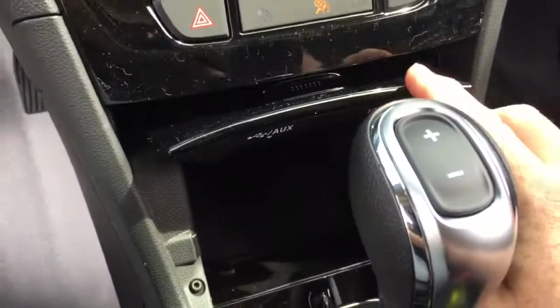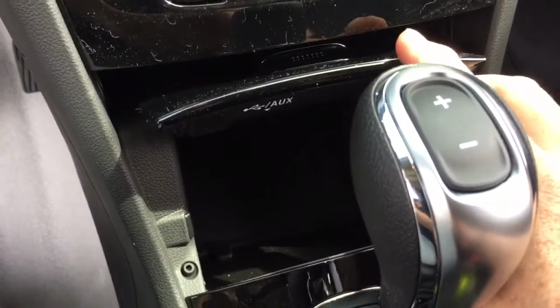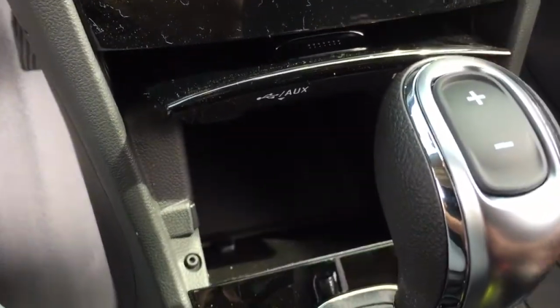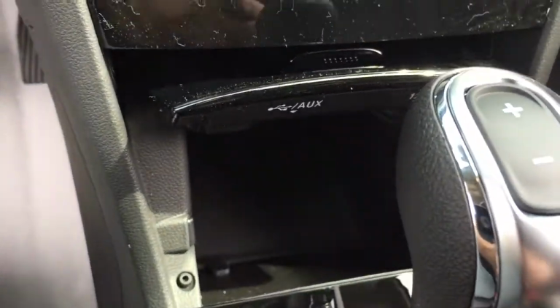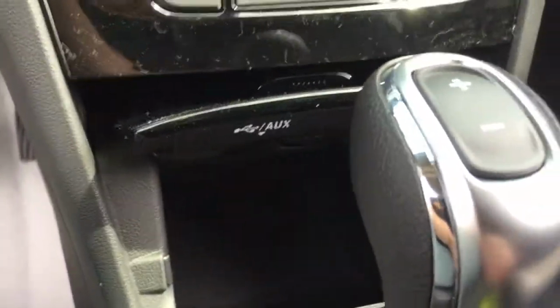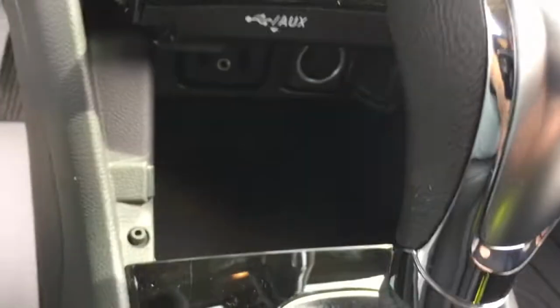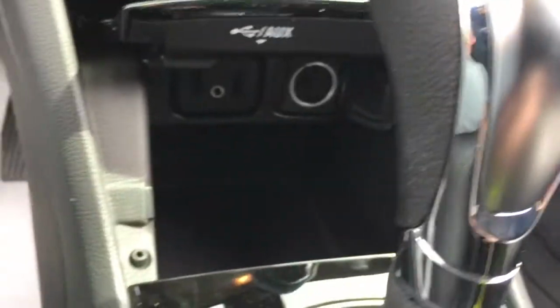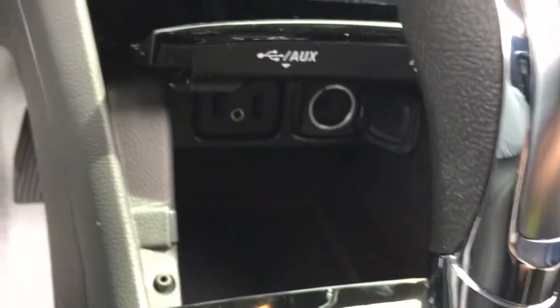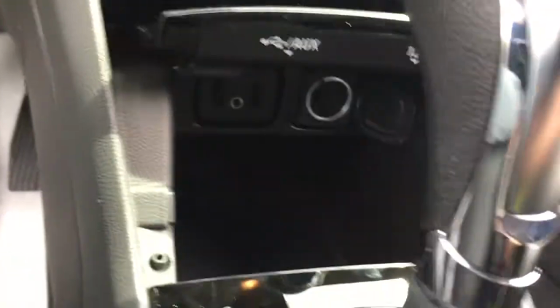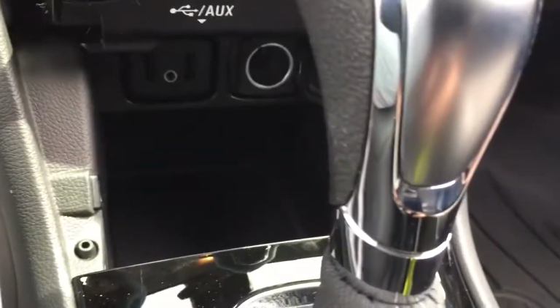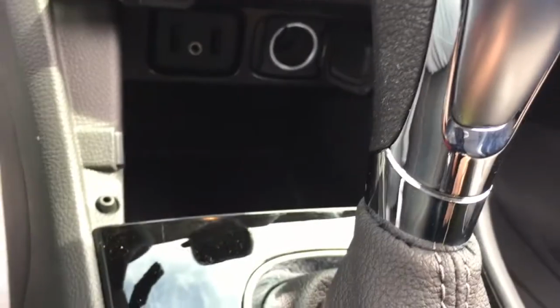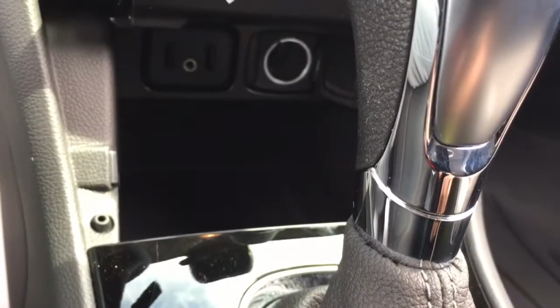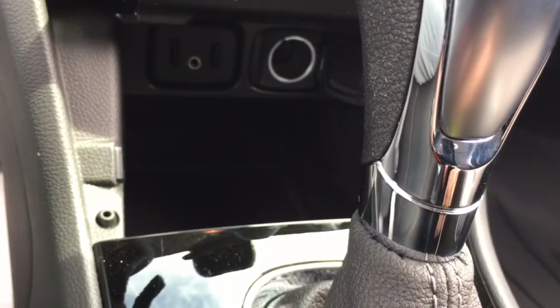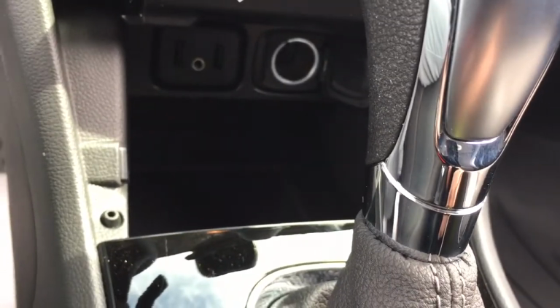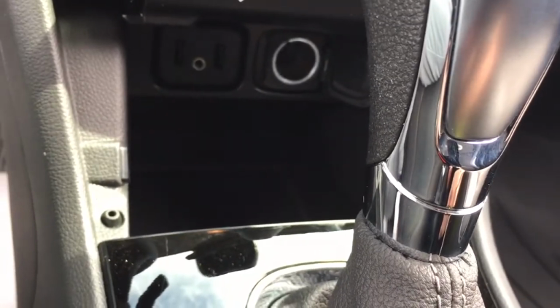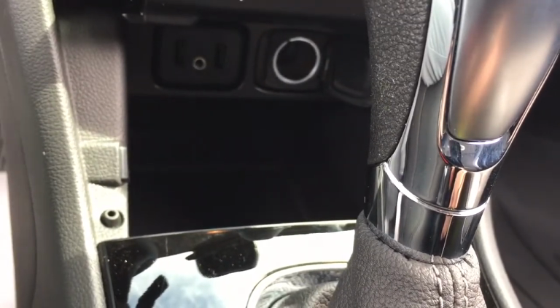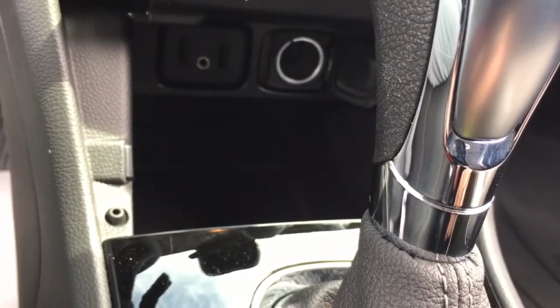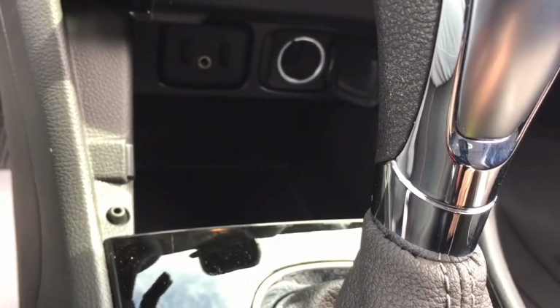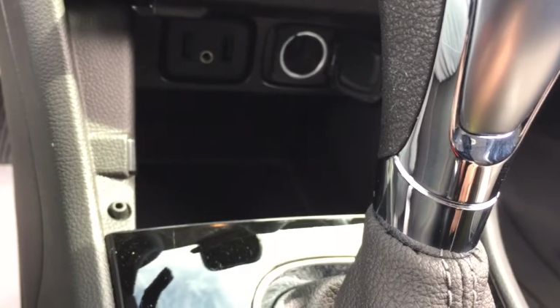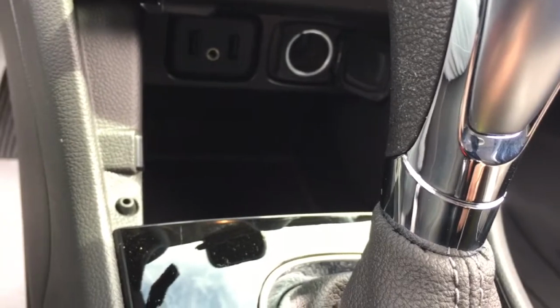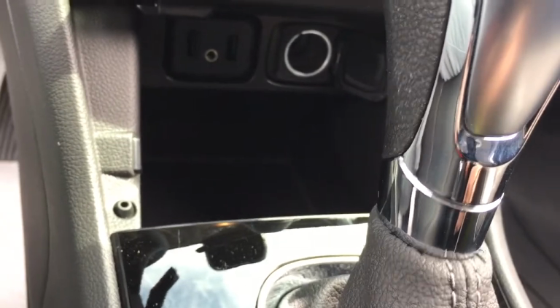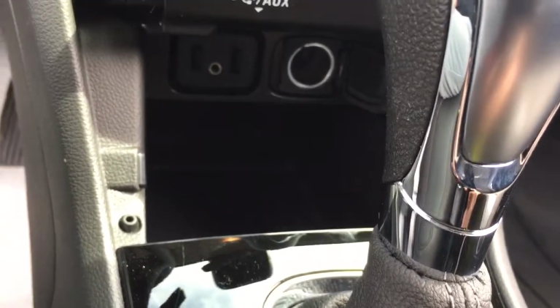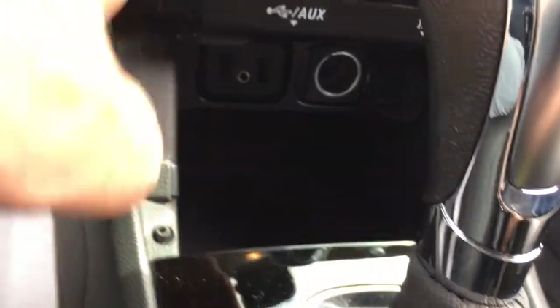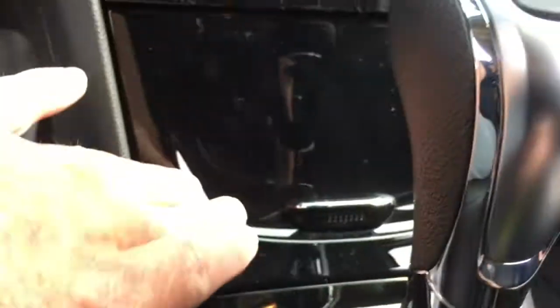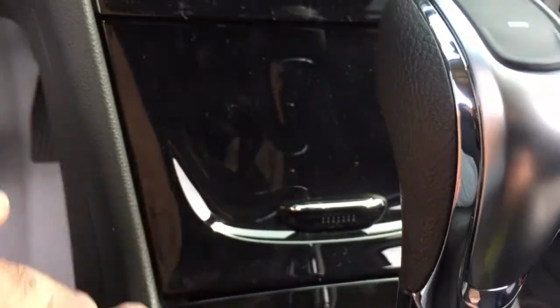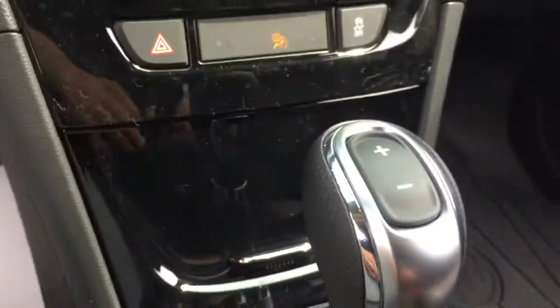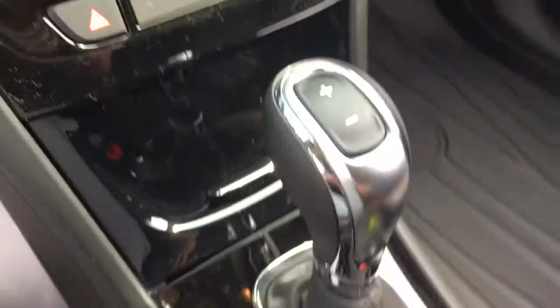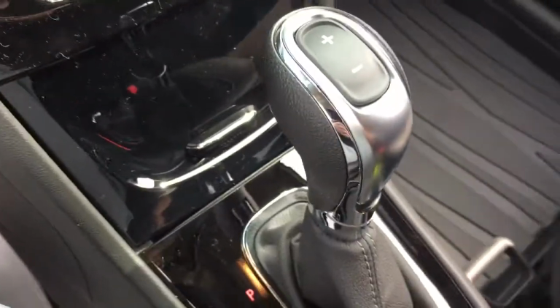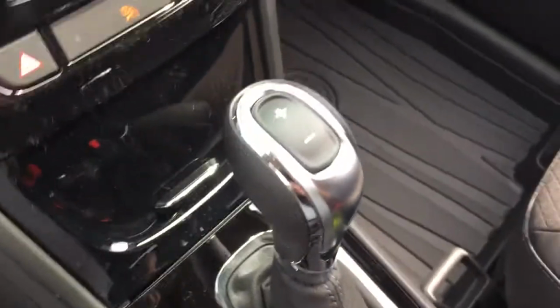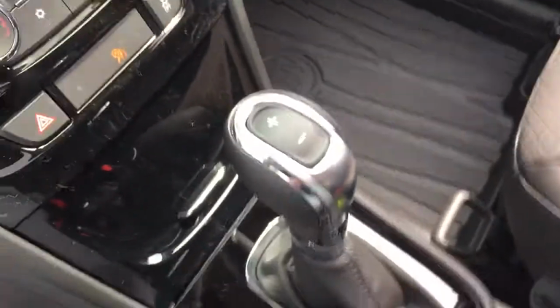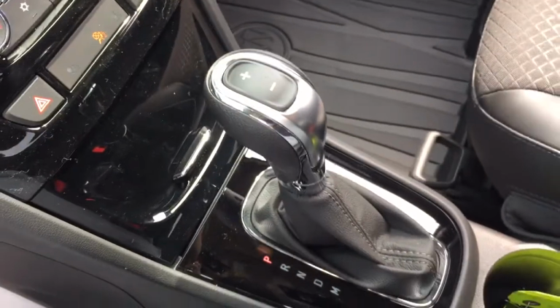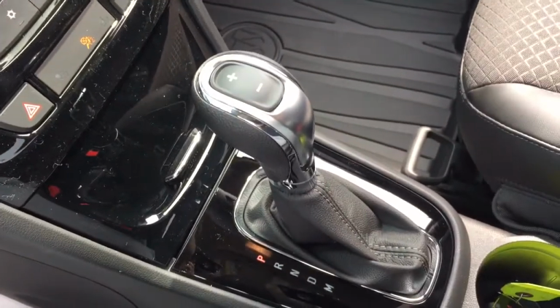There's a handy little hatch right here, and what I like about this is you've got a place underneath to put your device so it can charge up. You've got two USB ports, auxiliary, and 12 volt — you can run your cables there, close this up, and not have to worry about all those messy wires running everywhere.